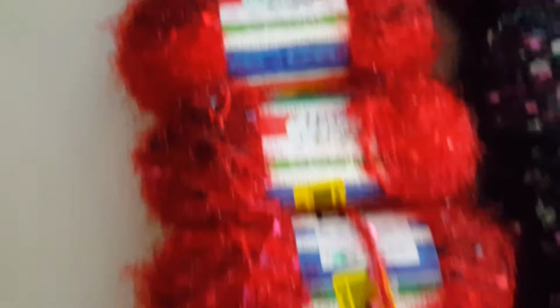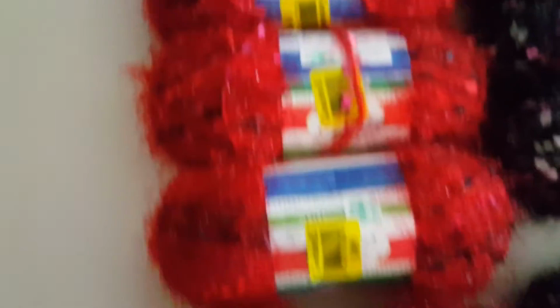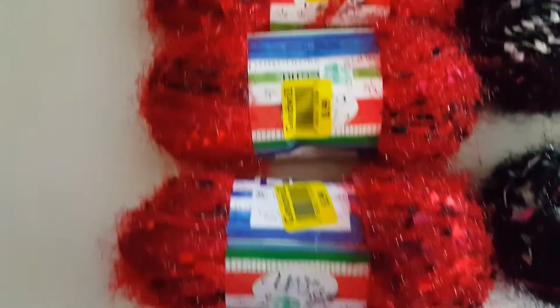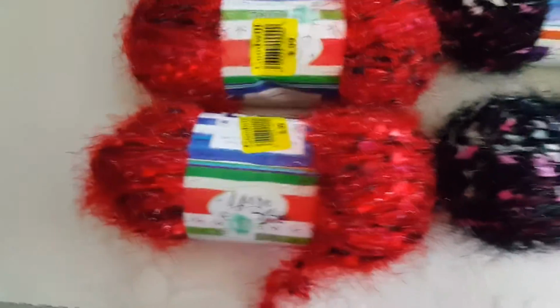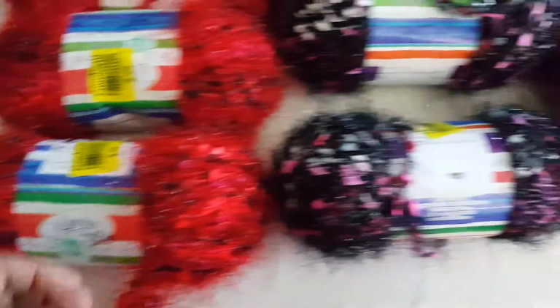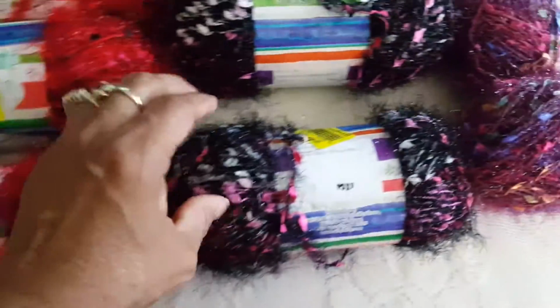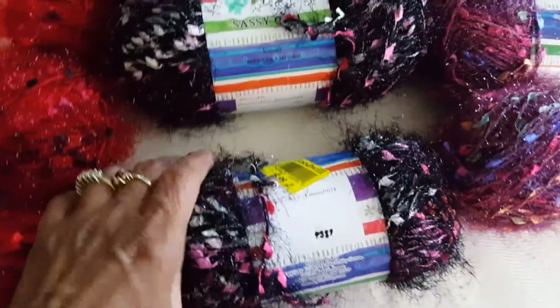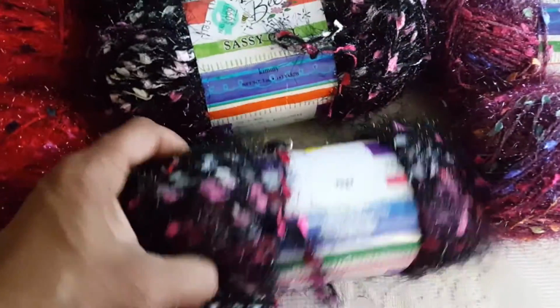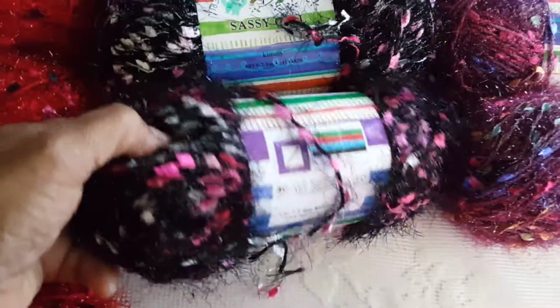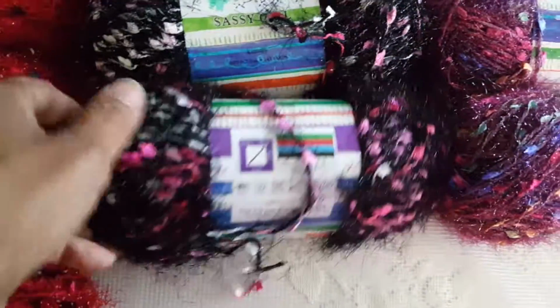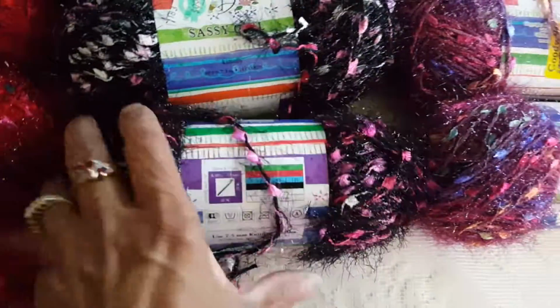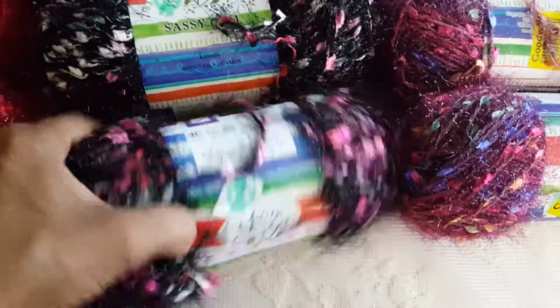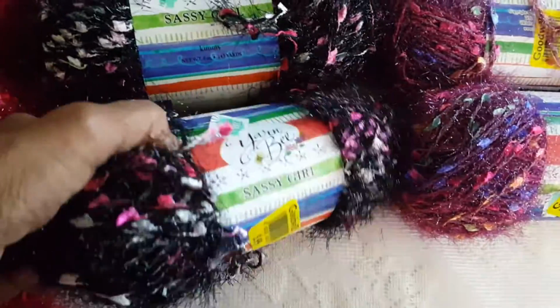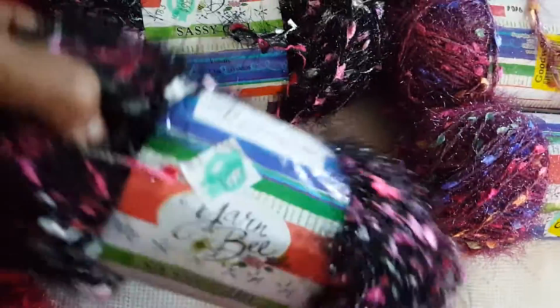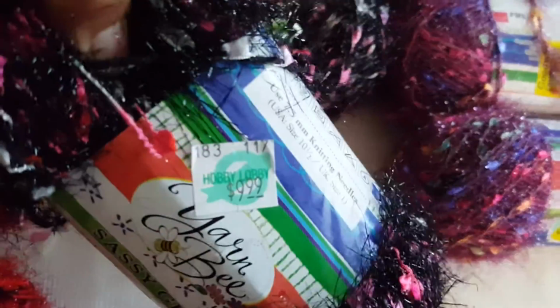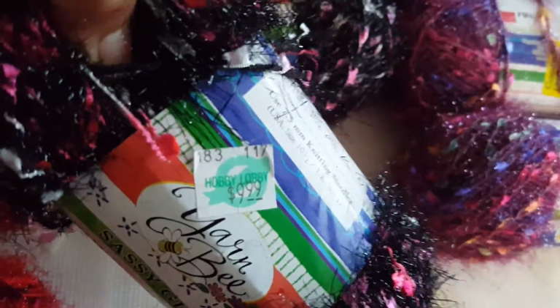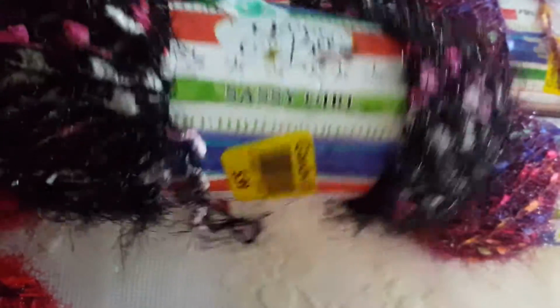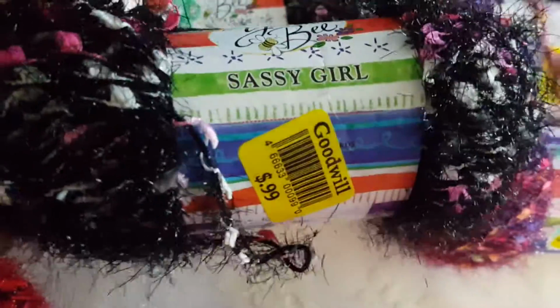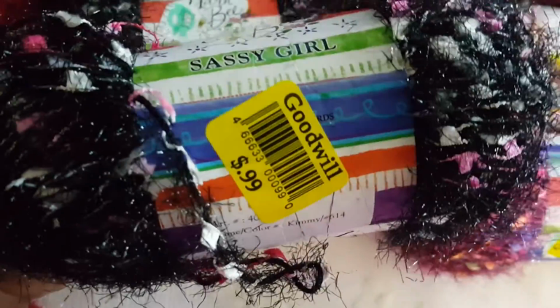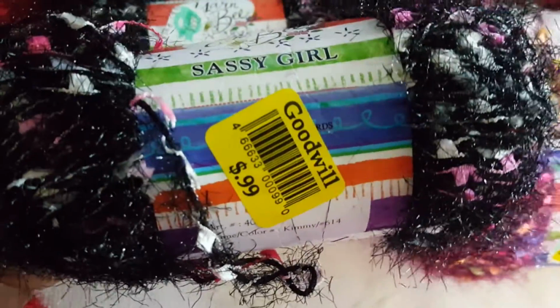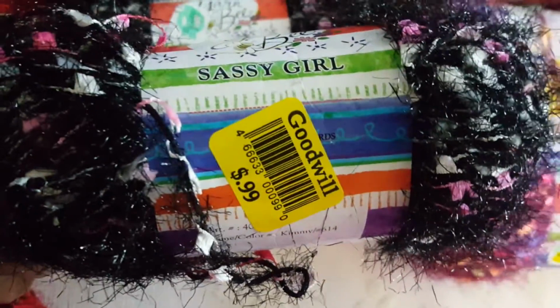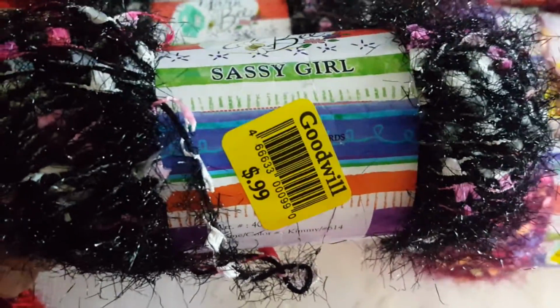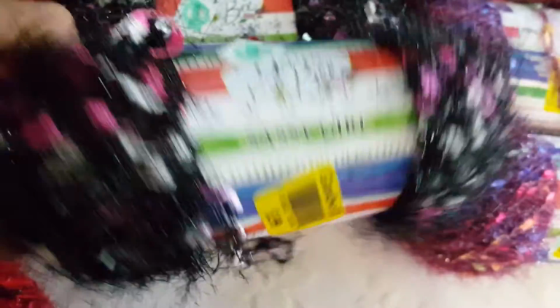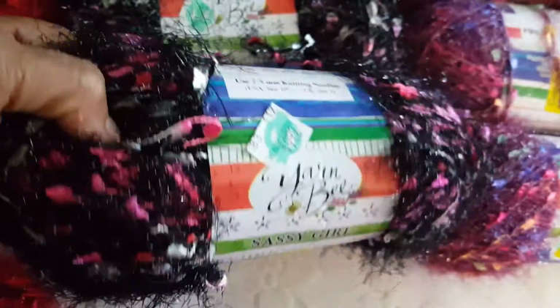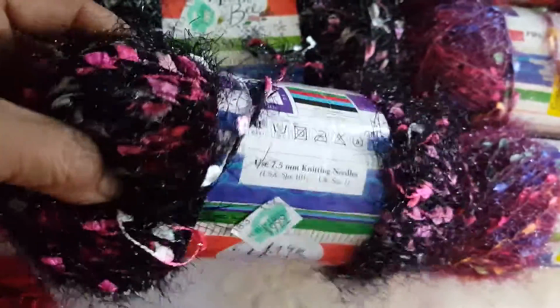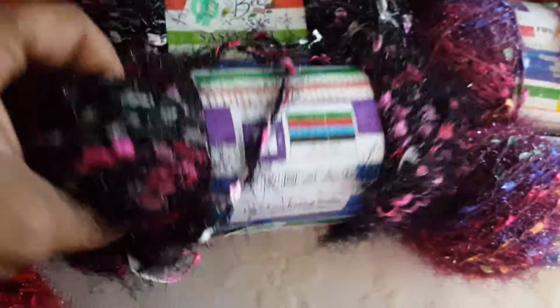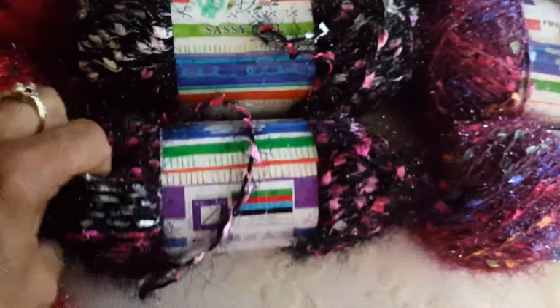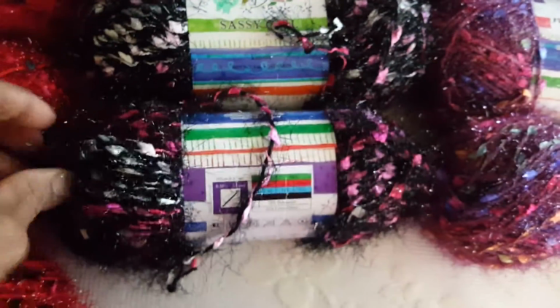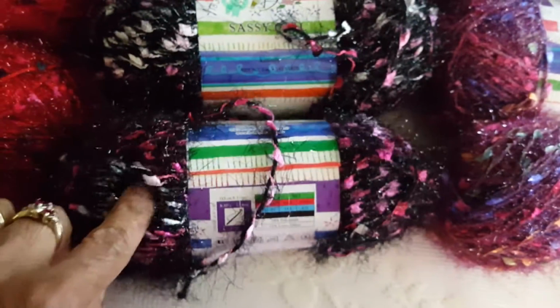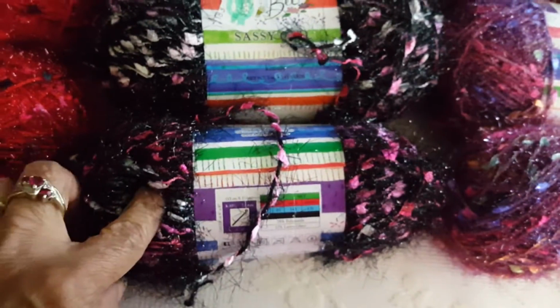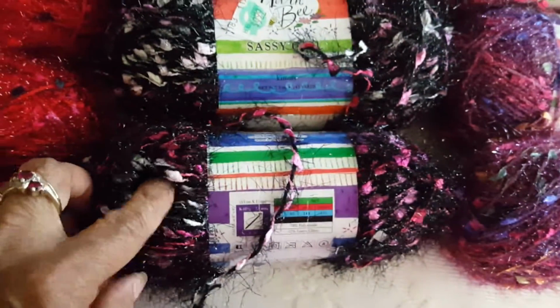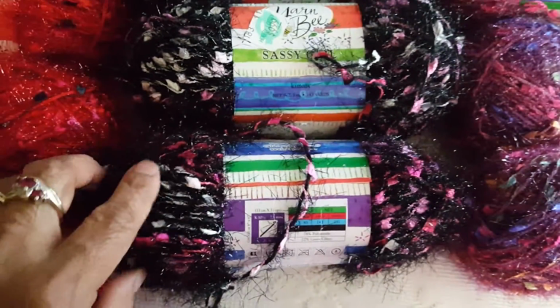I also picked up this black and pink one — it's the same thing, regular $9.99, and at Goodwill it's 99 cents brand new. So I picked up six of those.